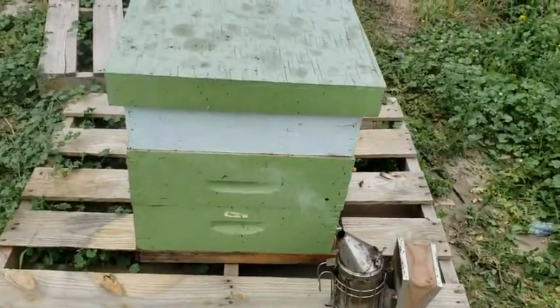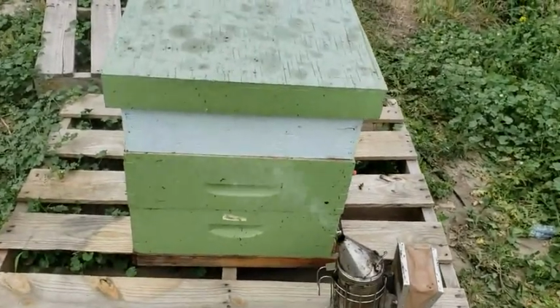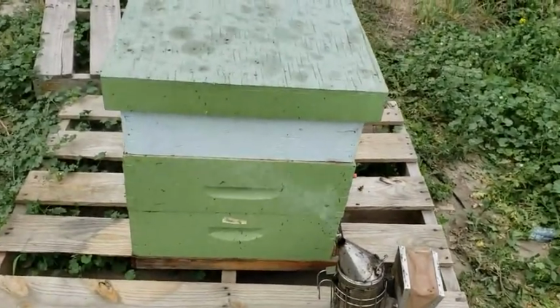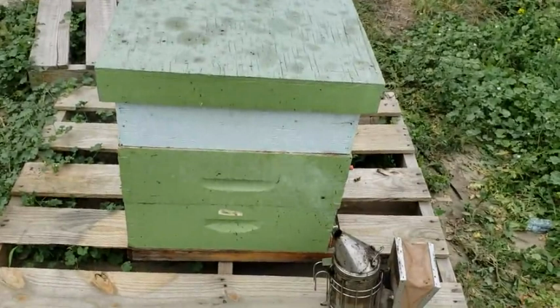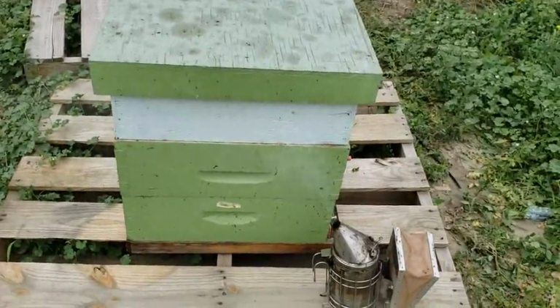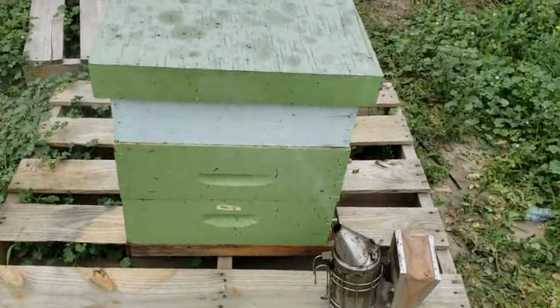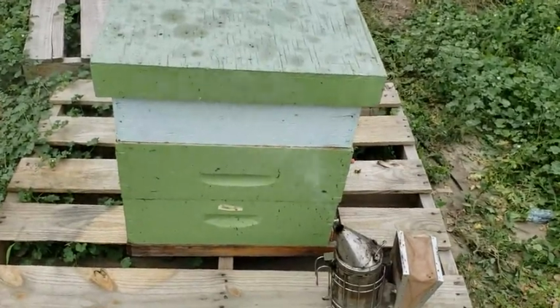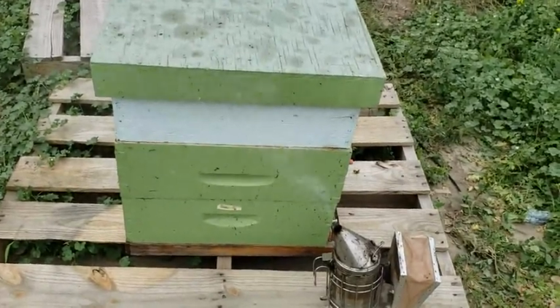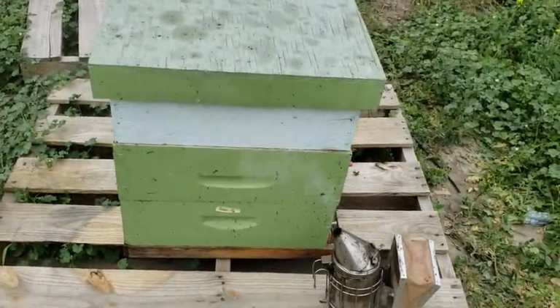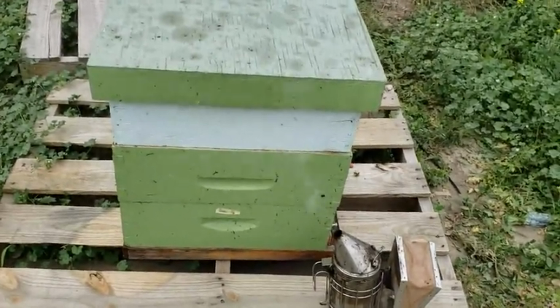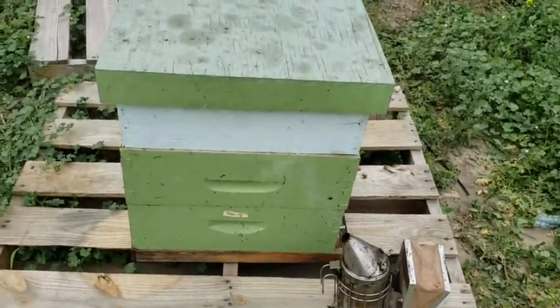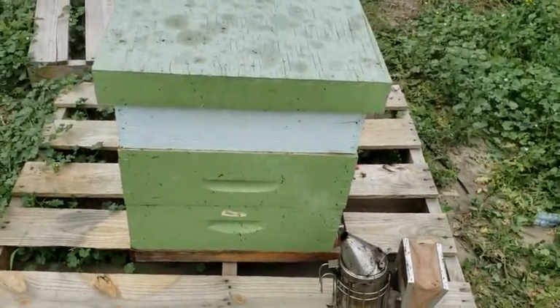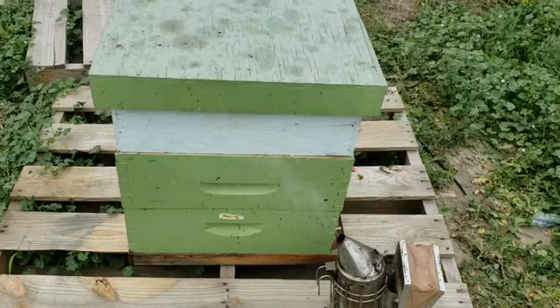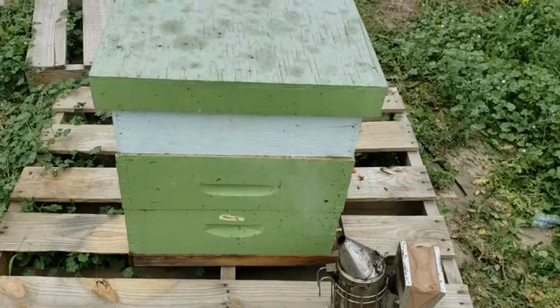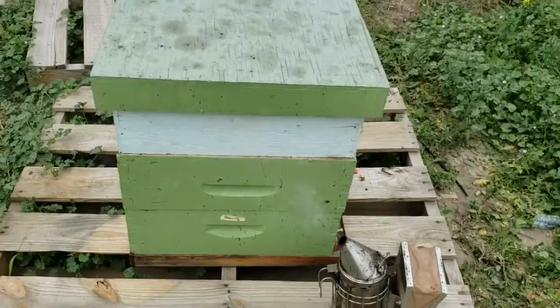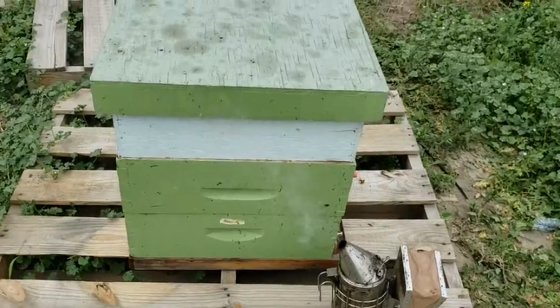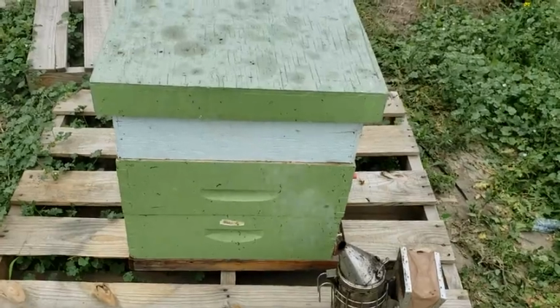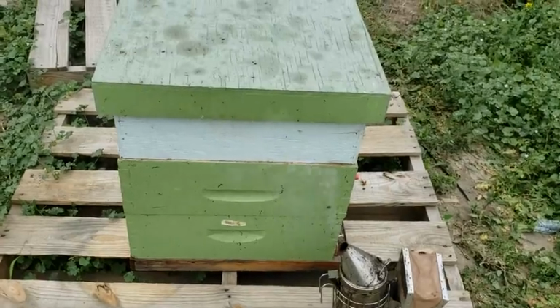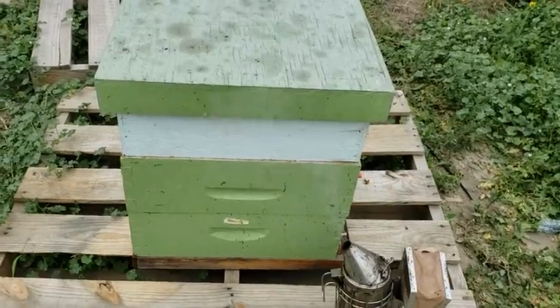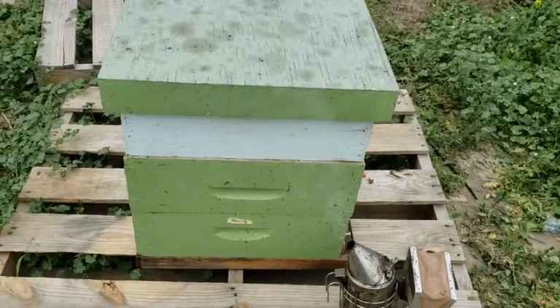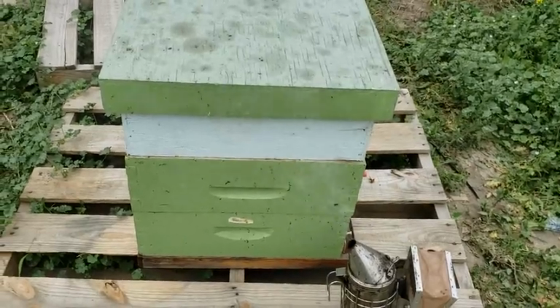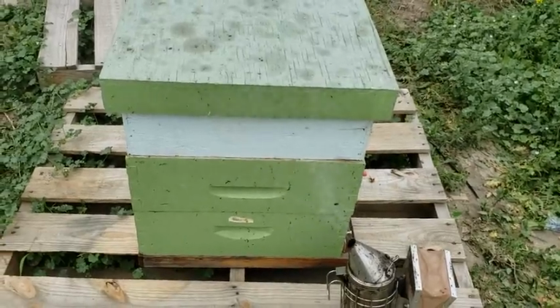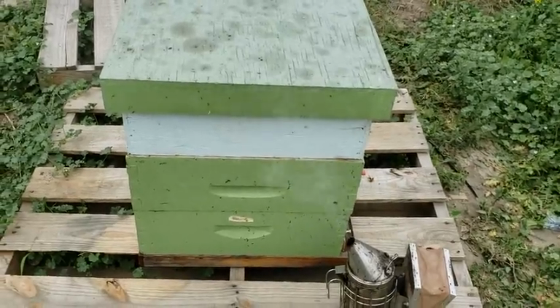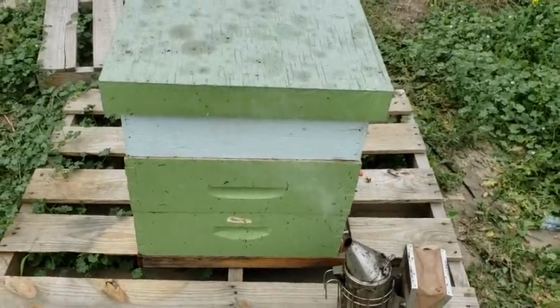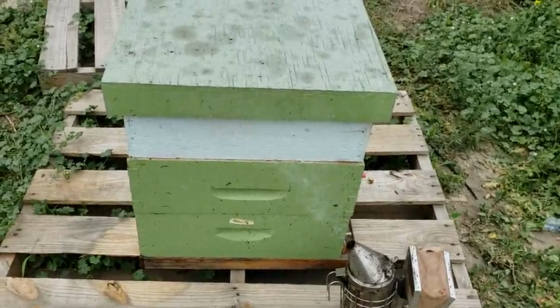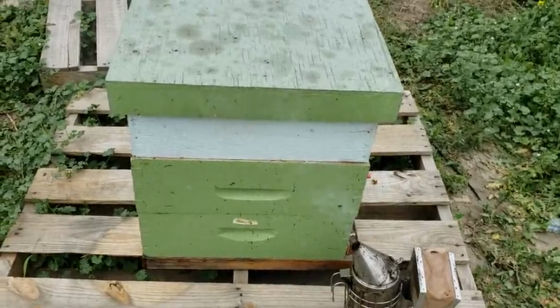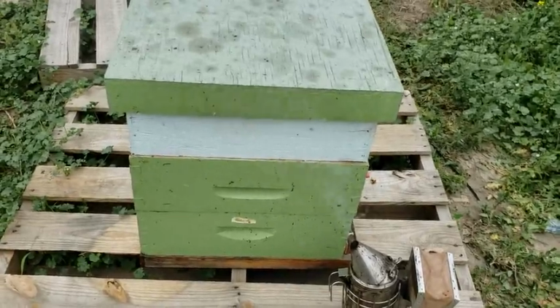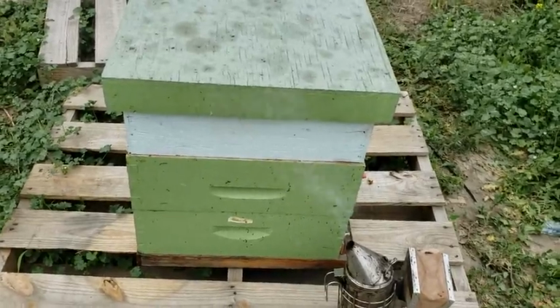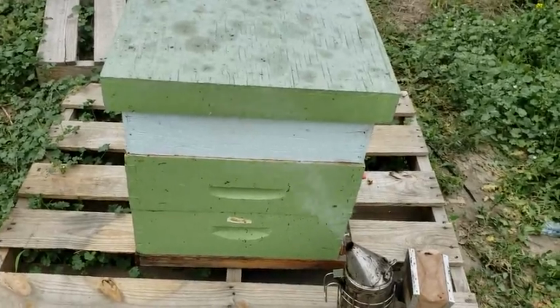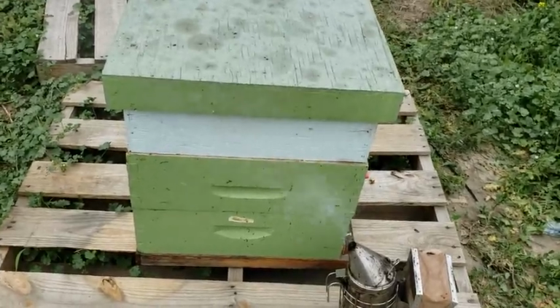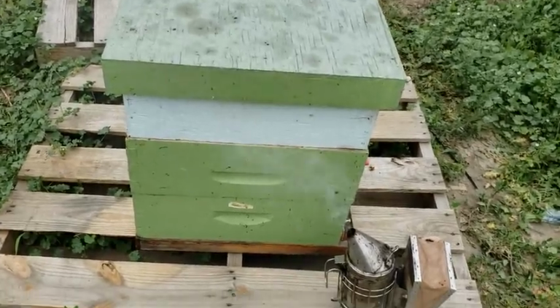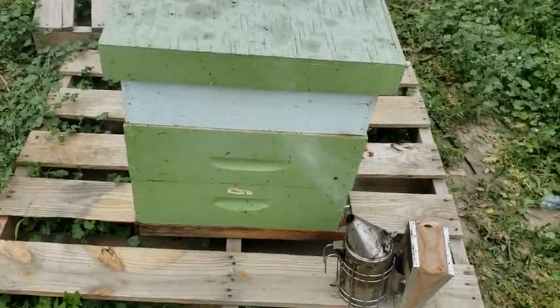Anything above the brood box you can take as harvestable honey. Anything left in the brood box, don't be greedy — leave it for the girls. They worked hard for it. Thank you very much for watching, have a great day.